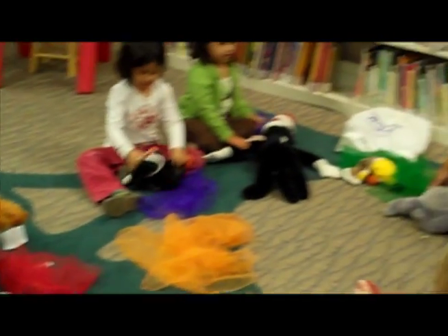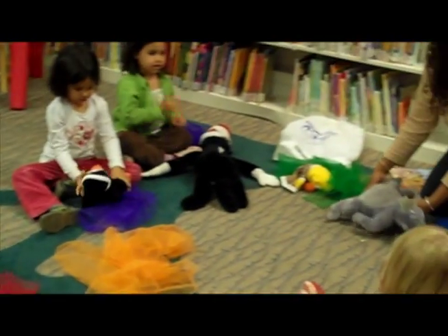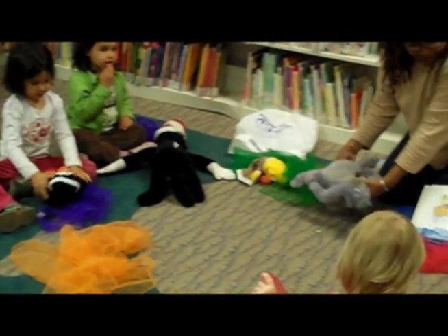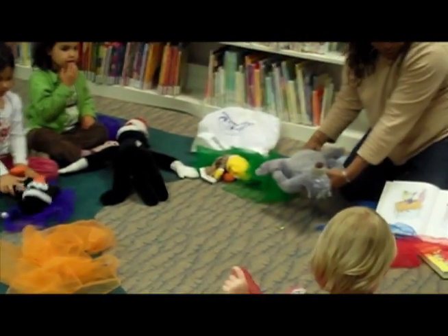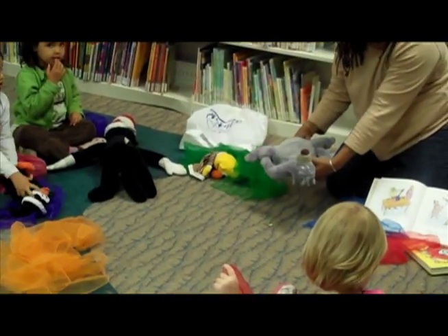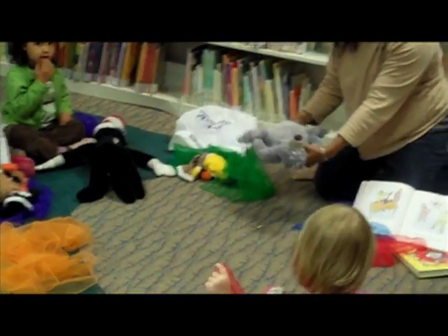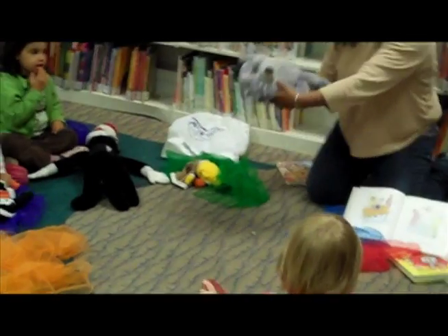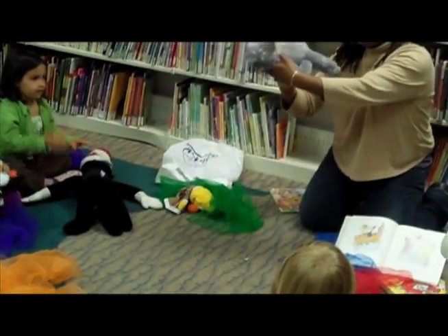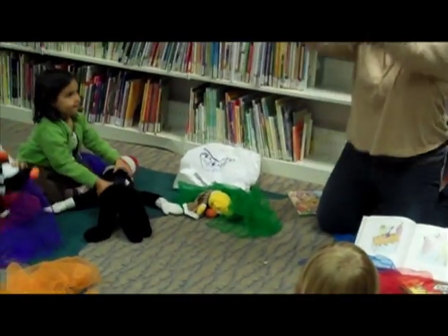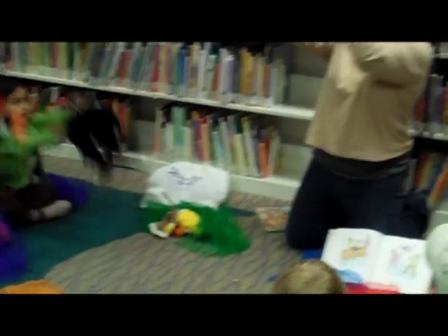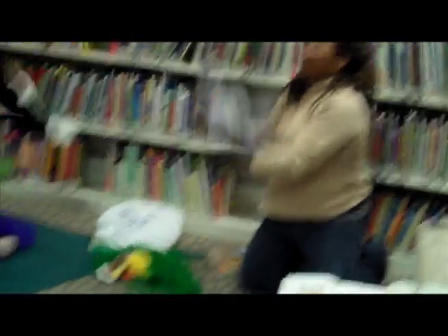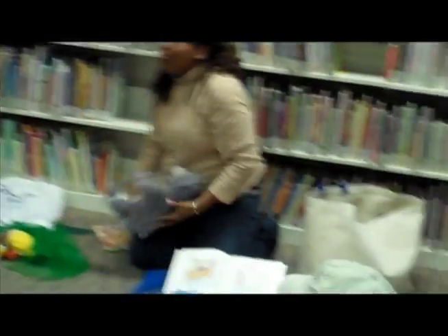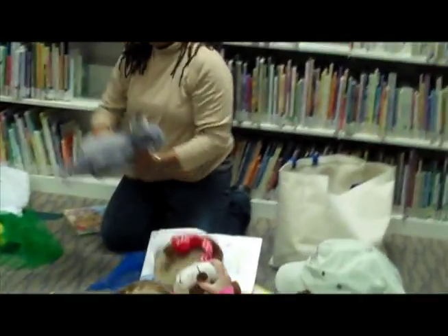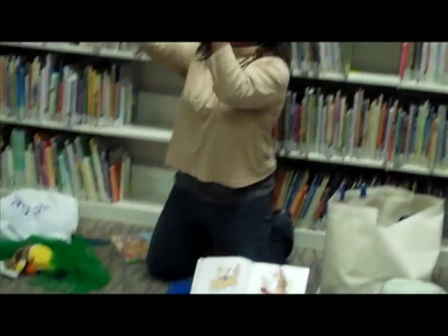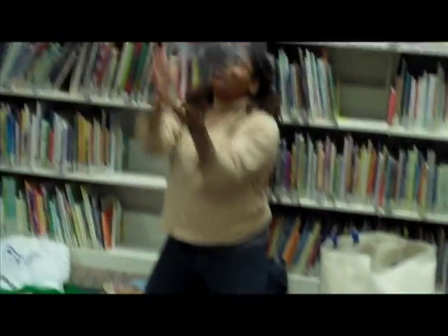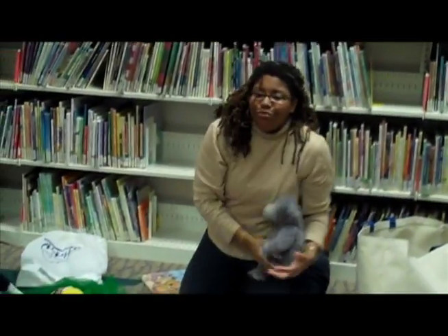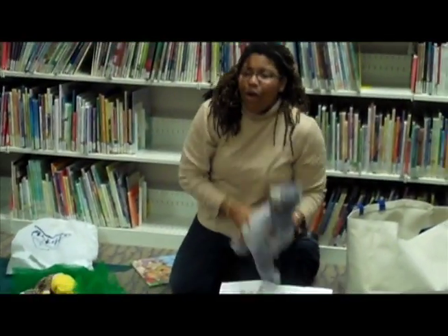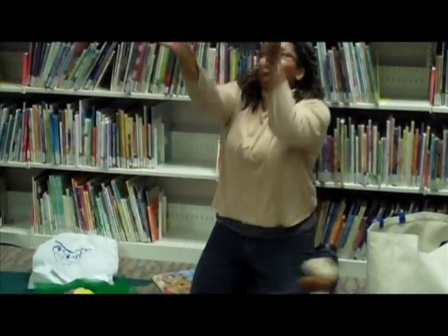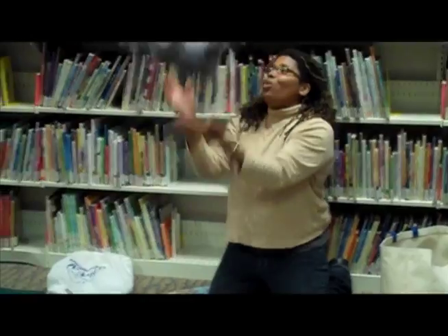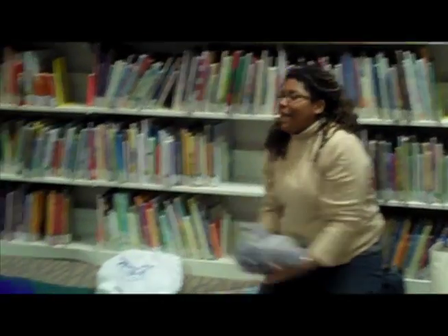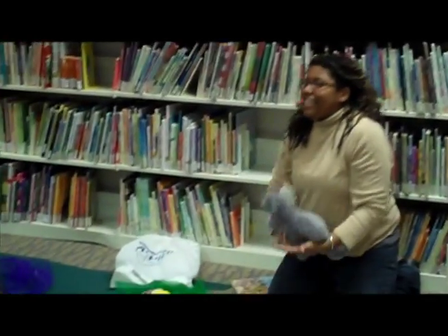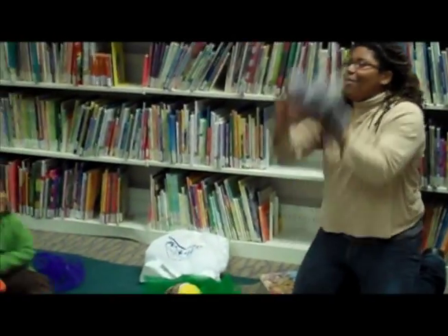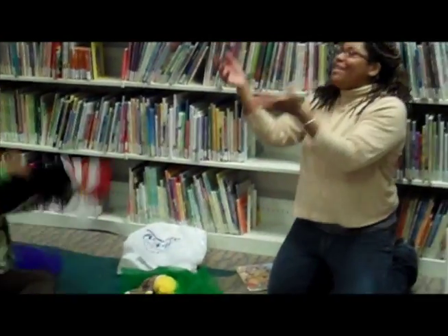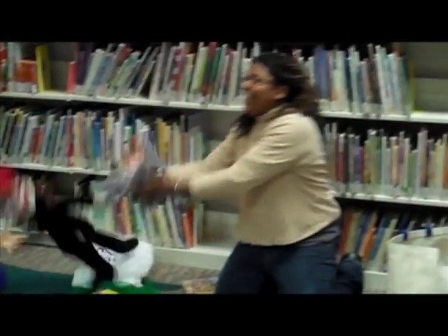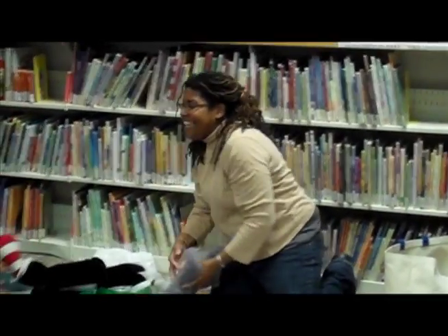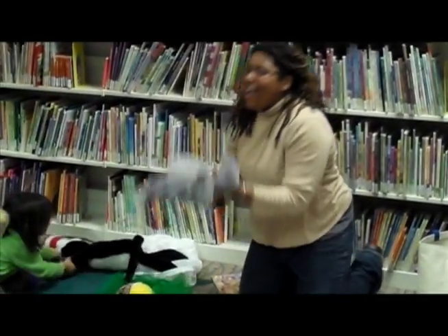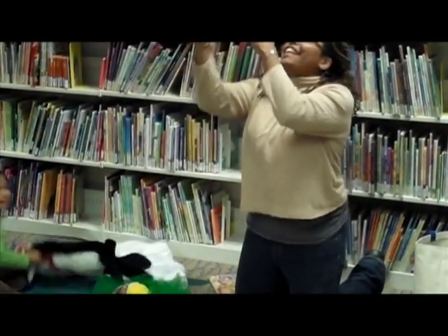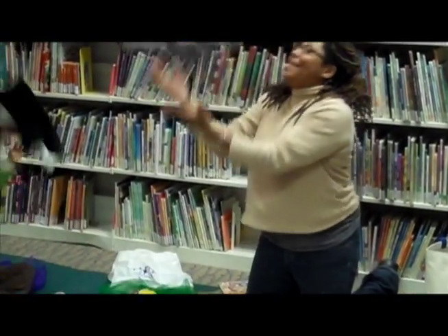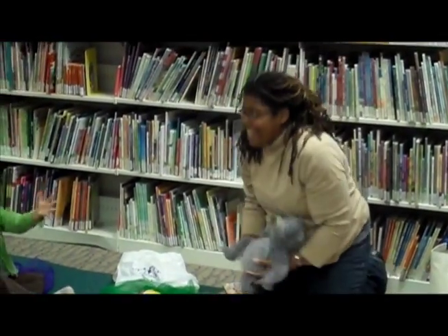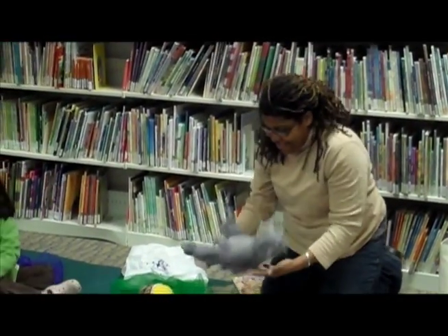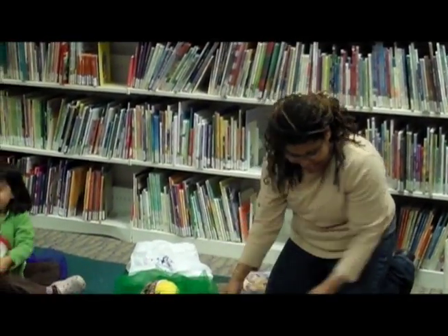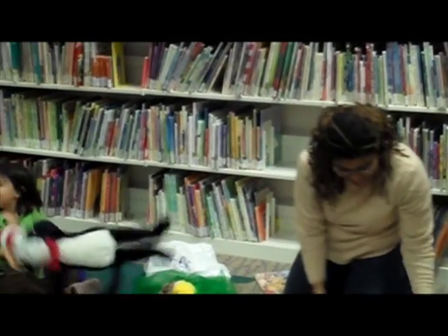Now the dough gets whirled and twirled in the air. Look at that pizza go! Pizza everywhere!